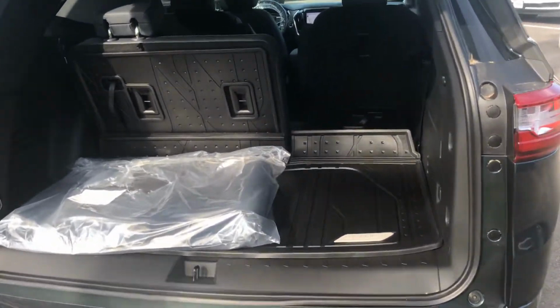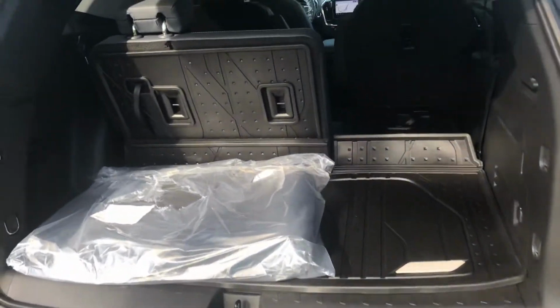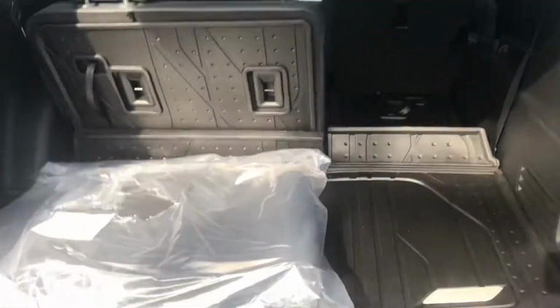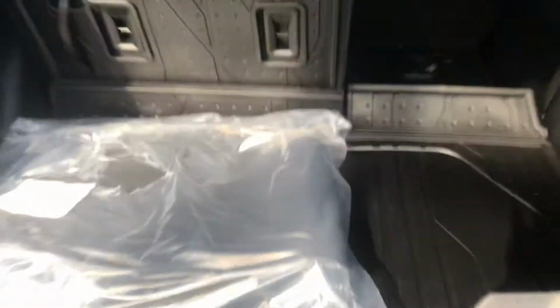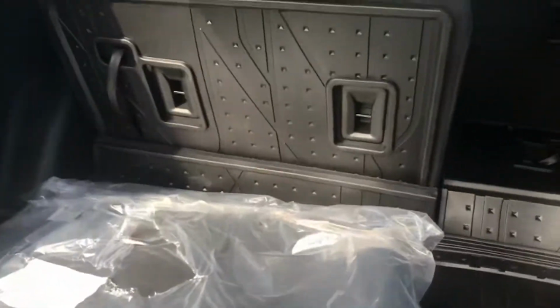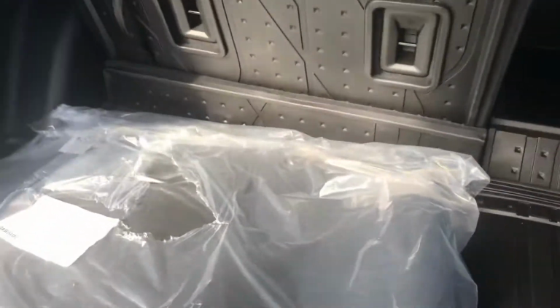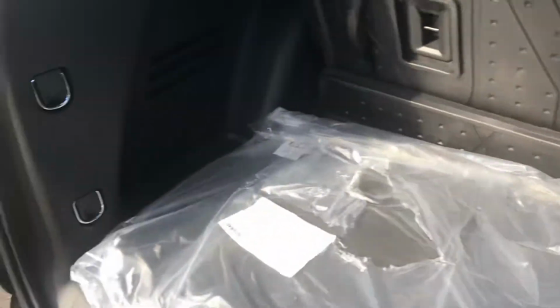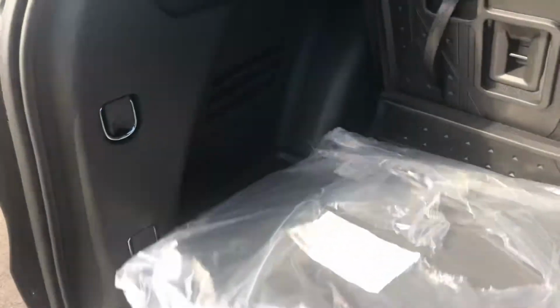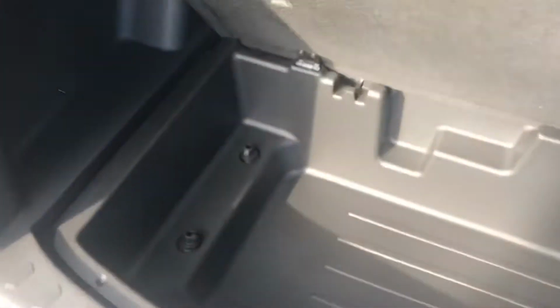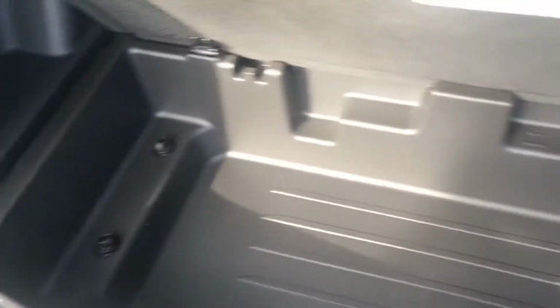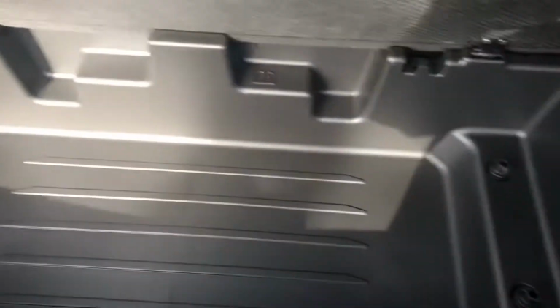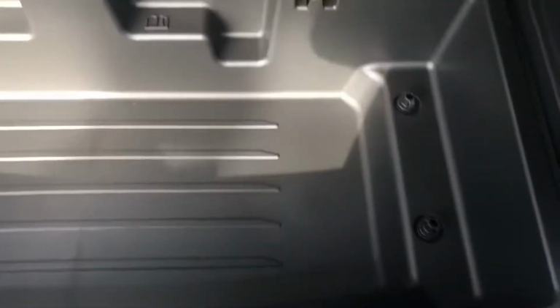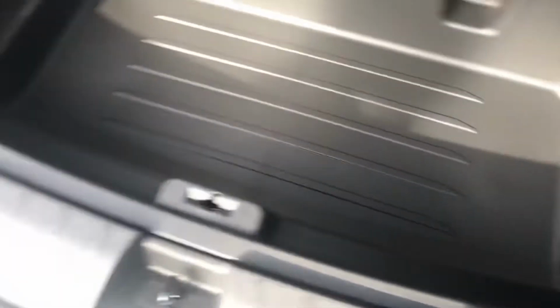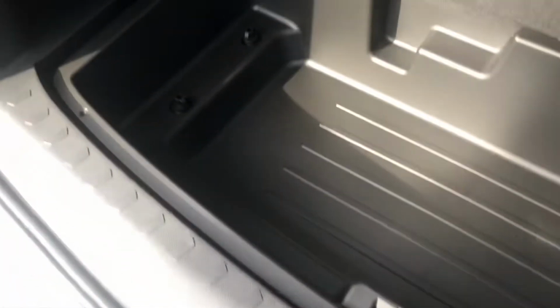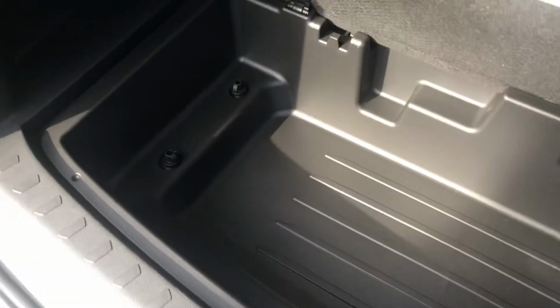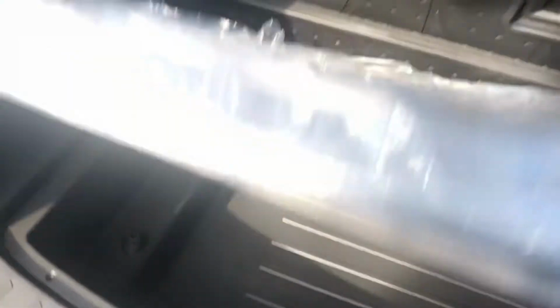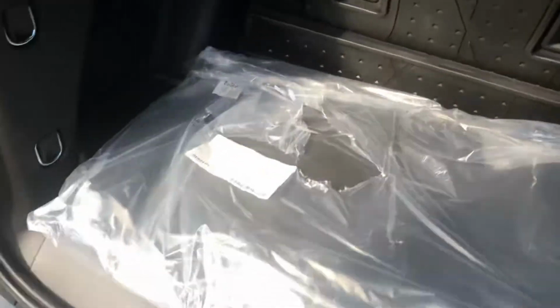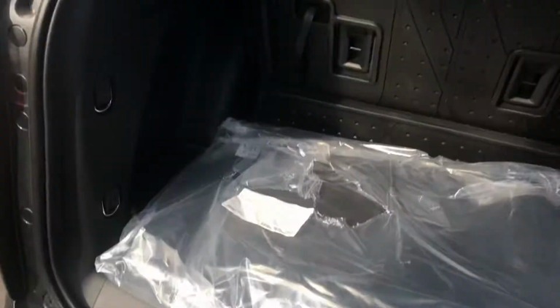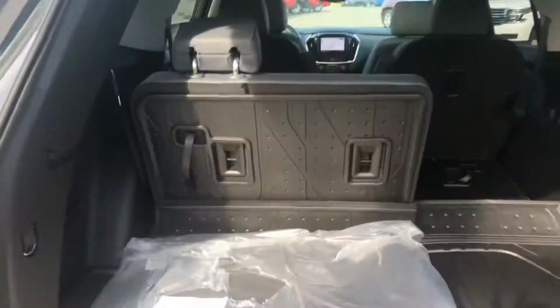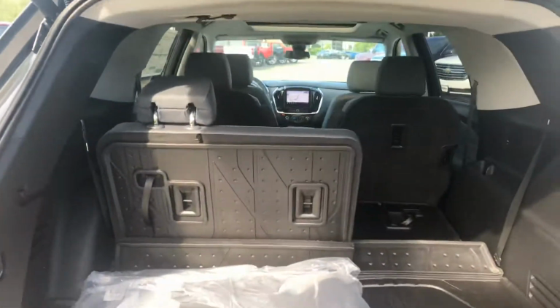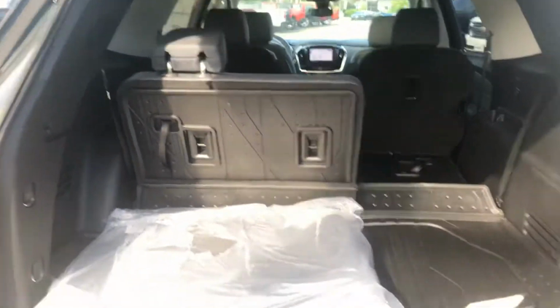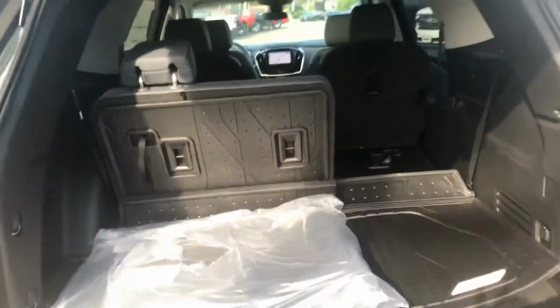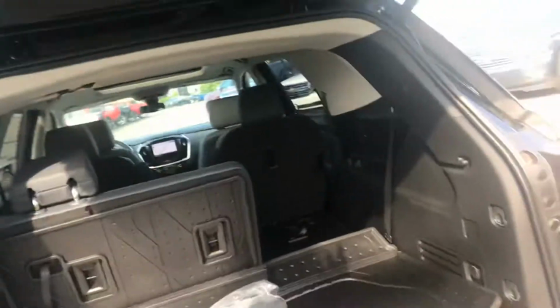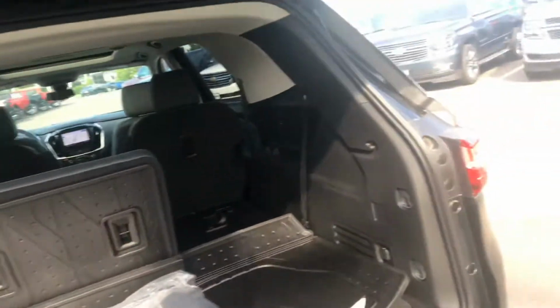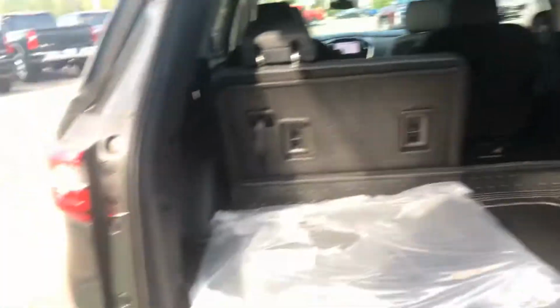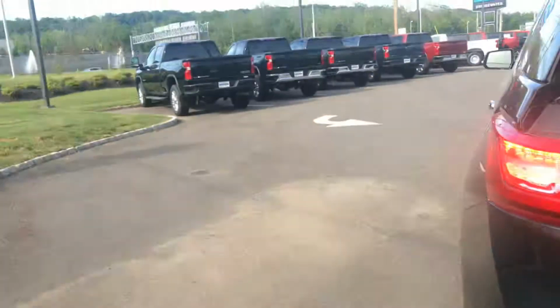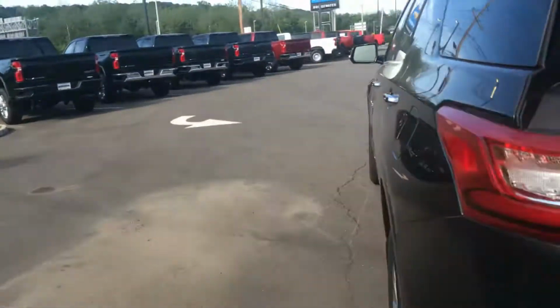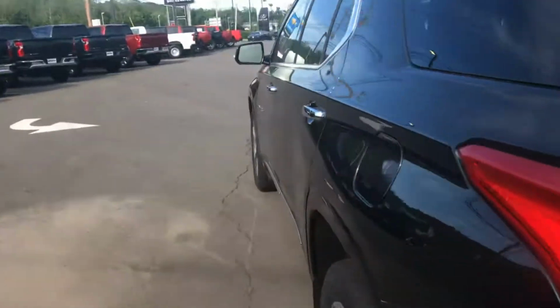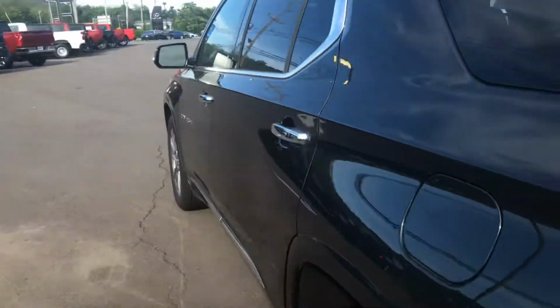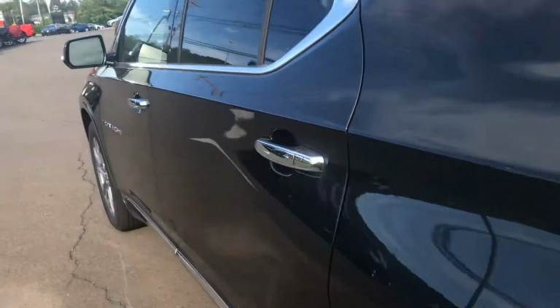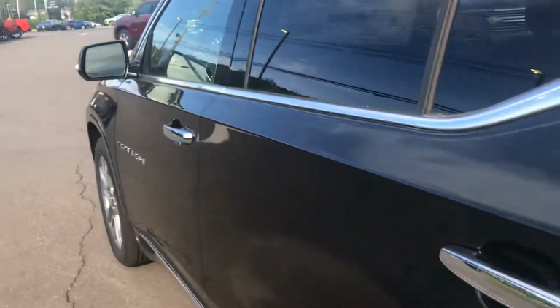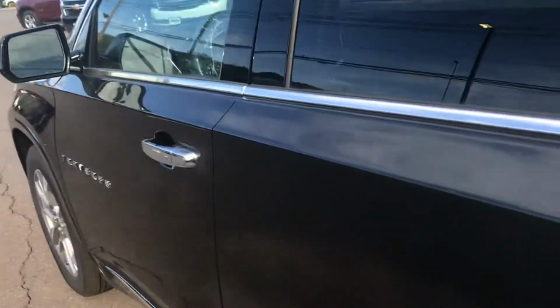Tons of space in the back, but the game changer is this compartment underneath for the third row — really impressive. I'm going to show you the best part of the truck, which is, of course, the driver's seat.